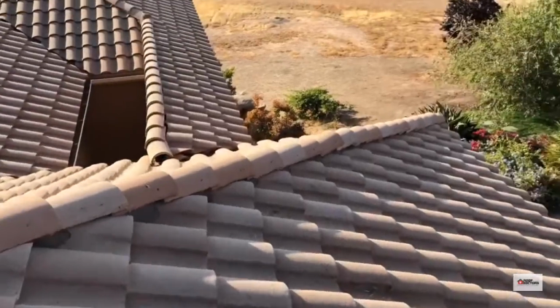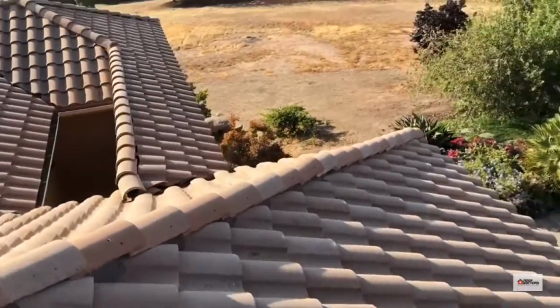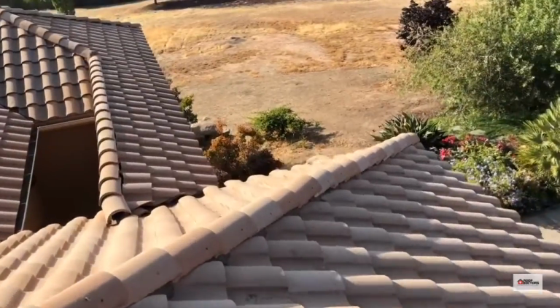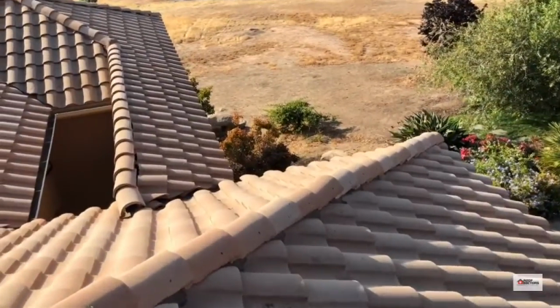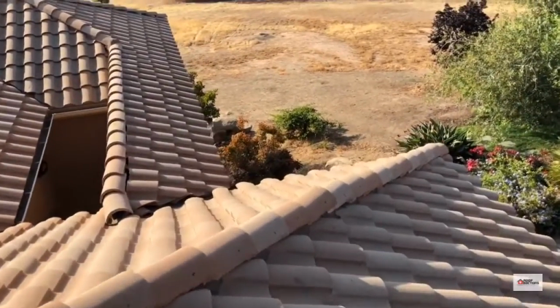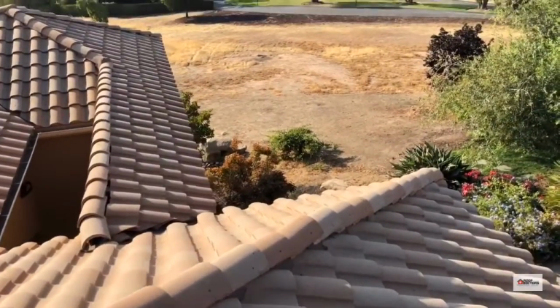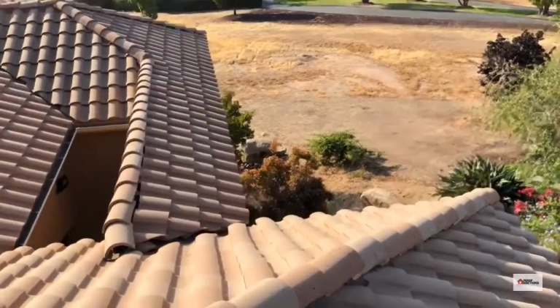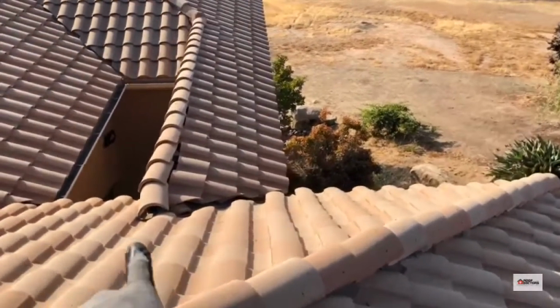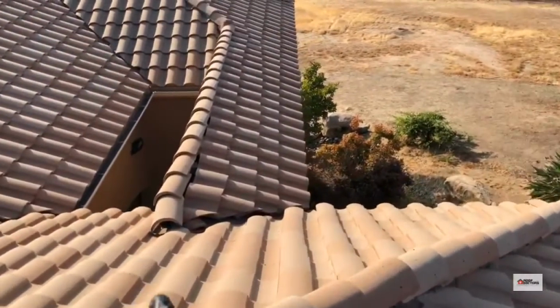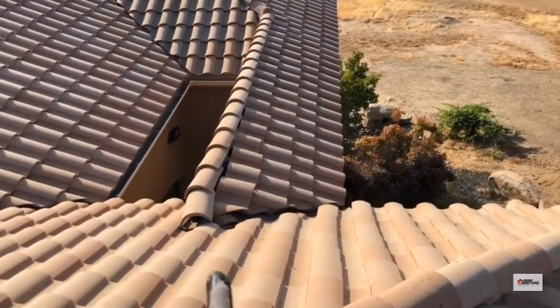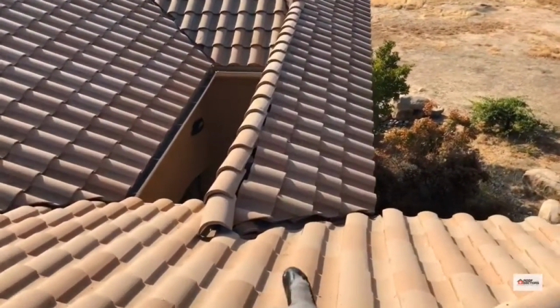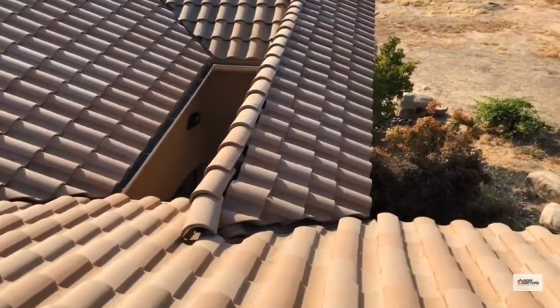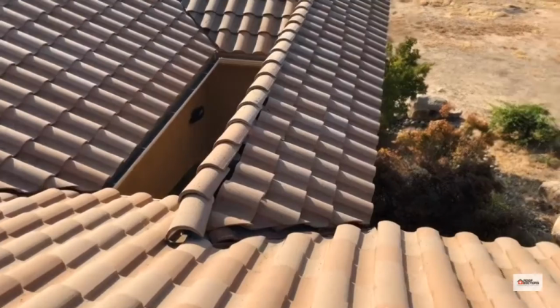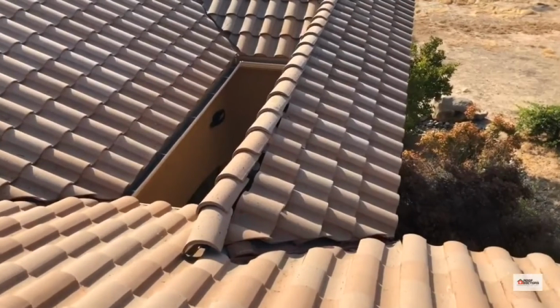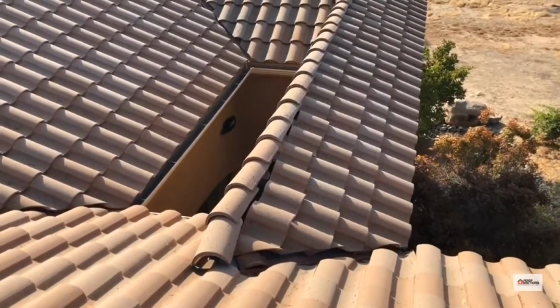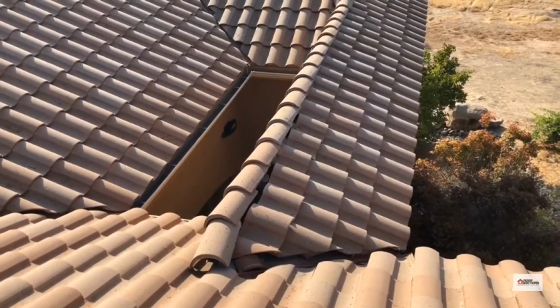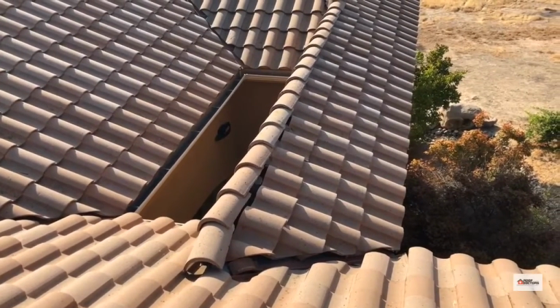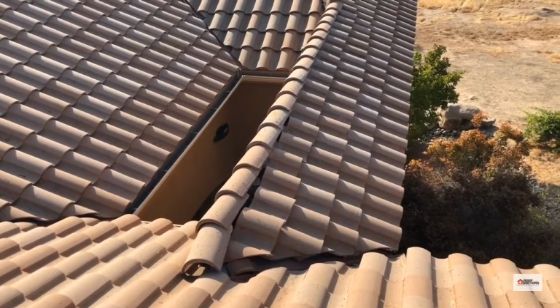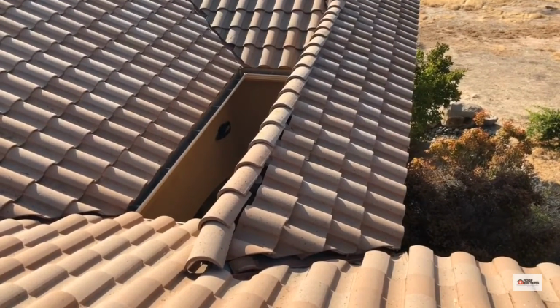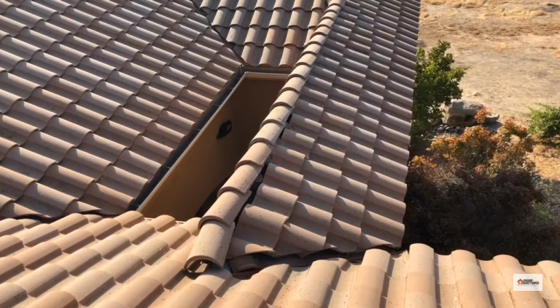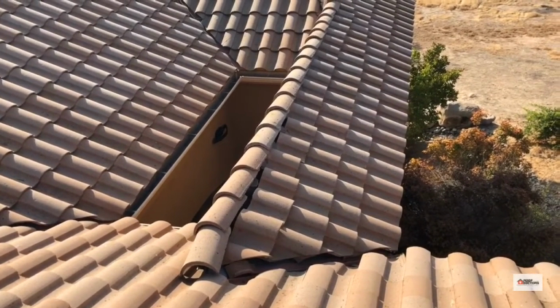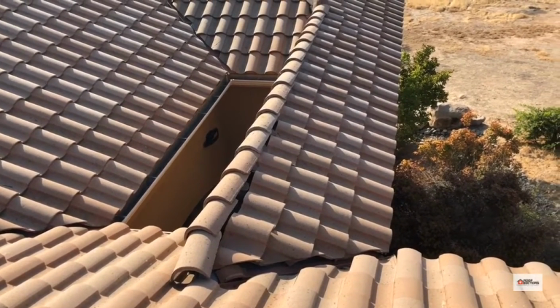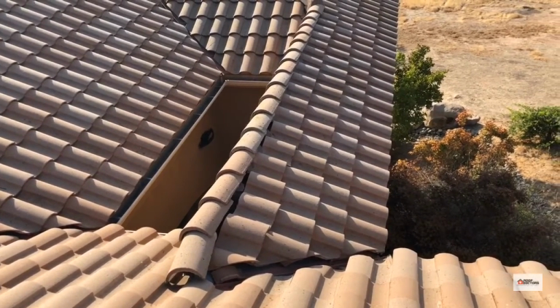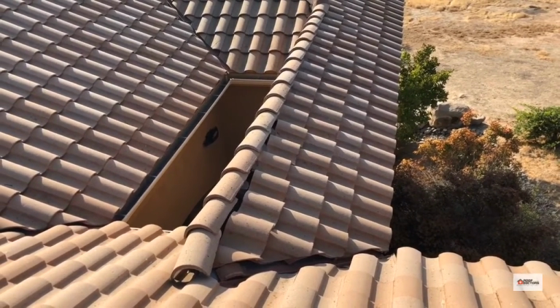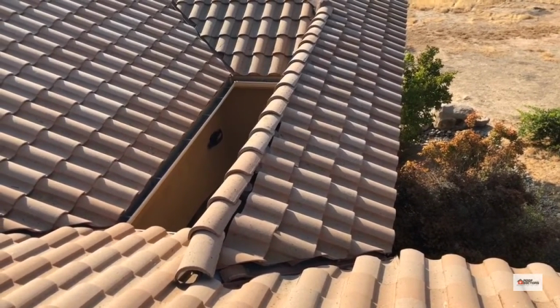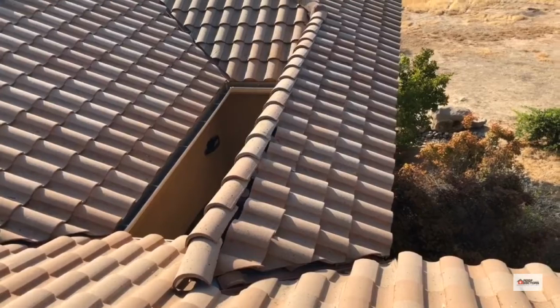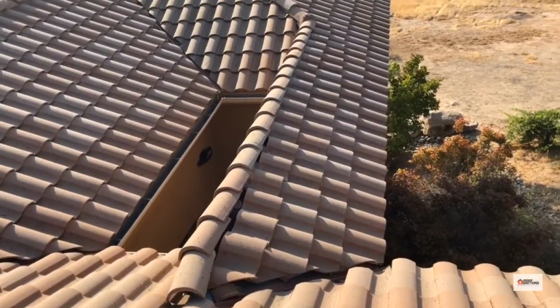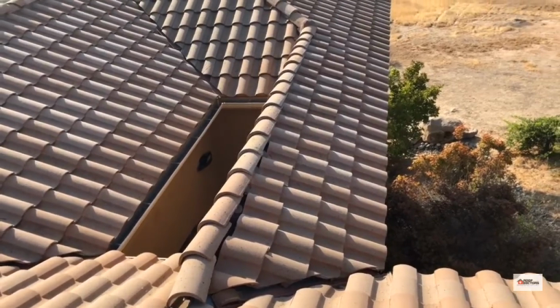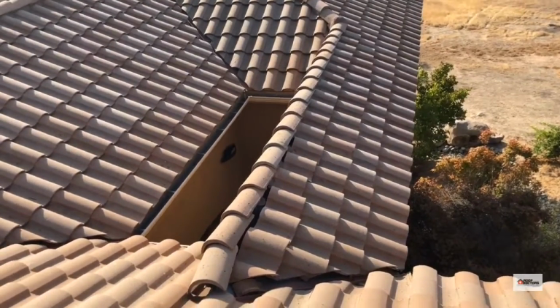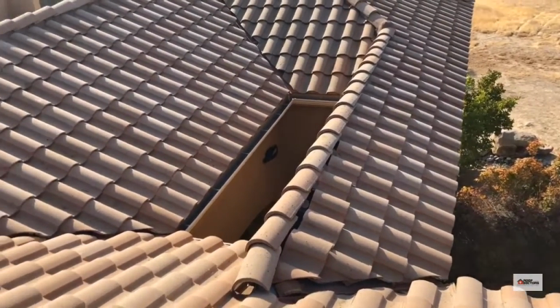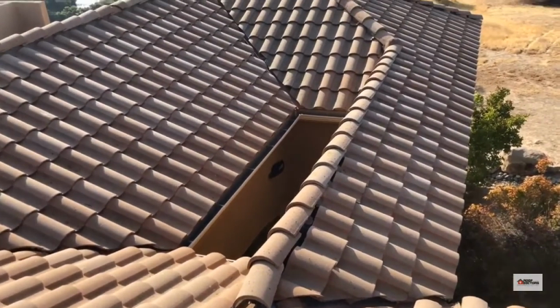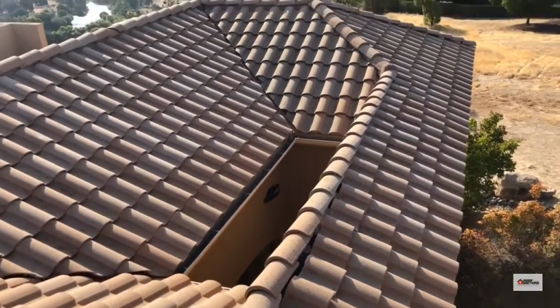You can see down here along the ridge, same thing. So anytime you need to cut a tile, they're no longer sitting on battens, so they'll tend to slip out of place over time. You don't do a really good job of sealing them to whatever's next to them.